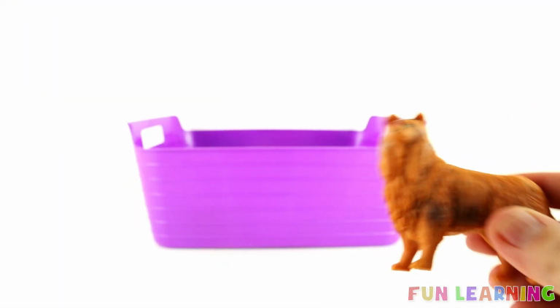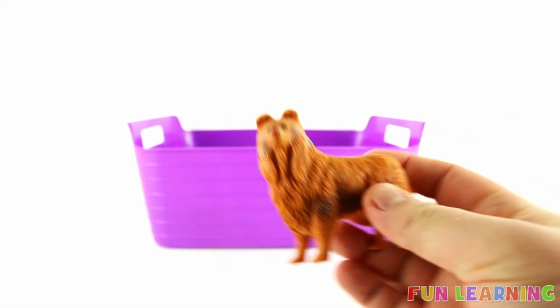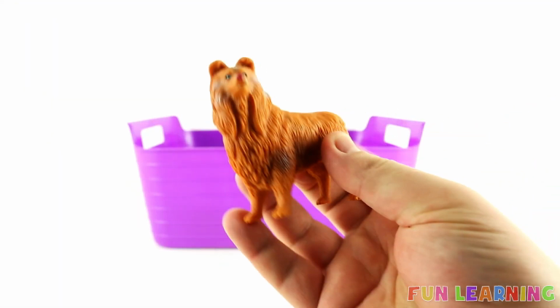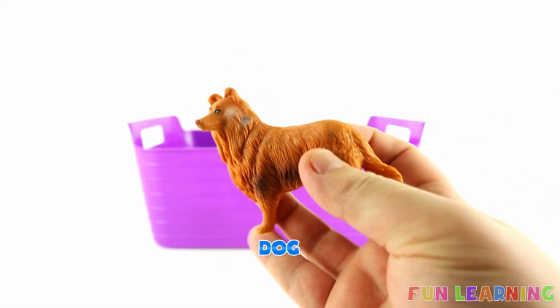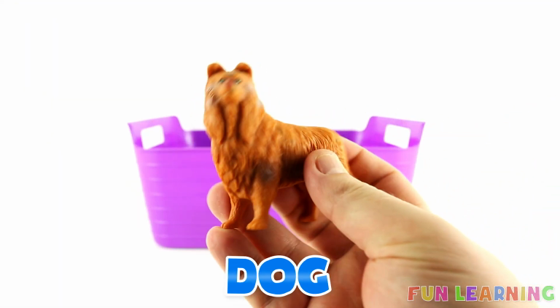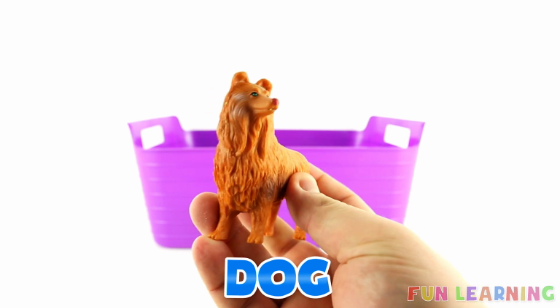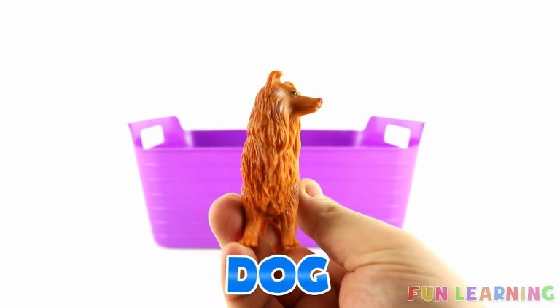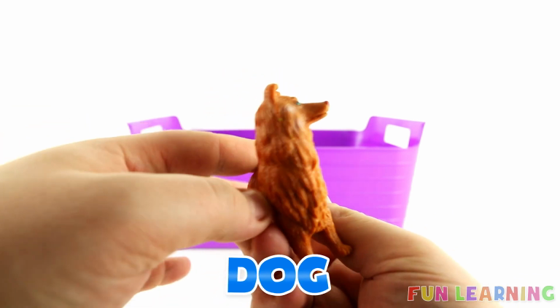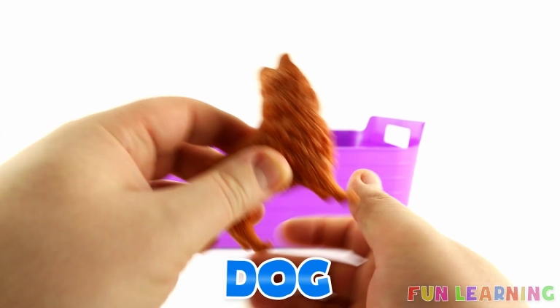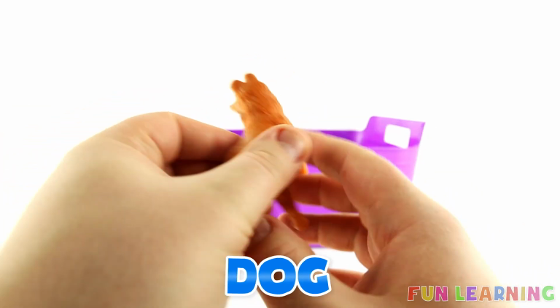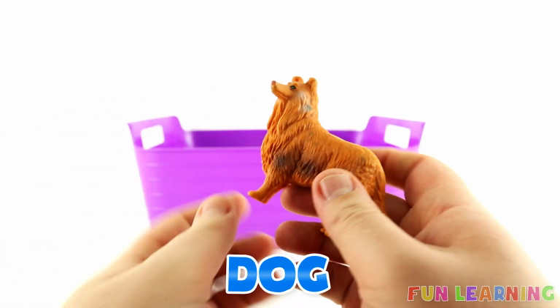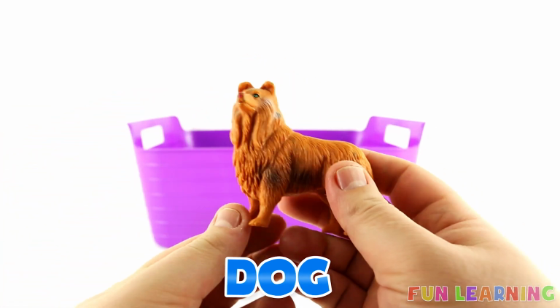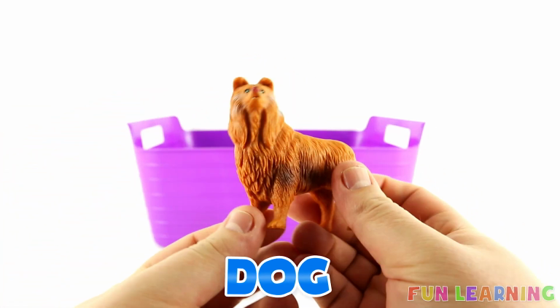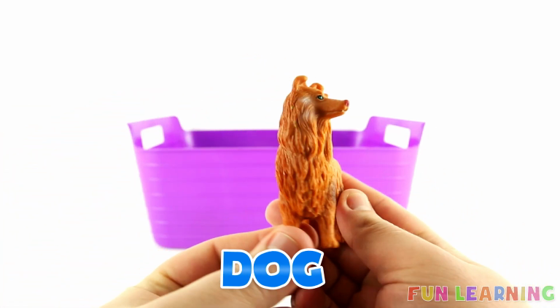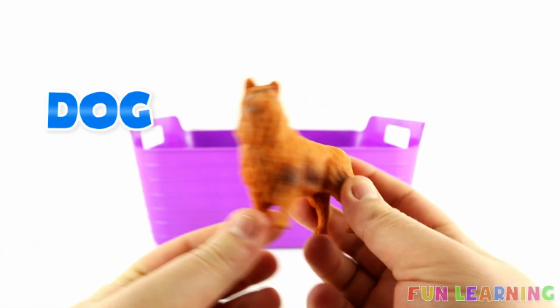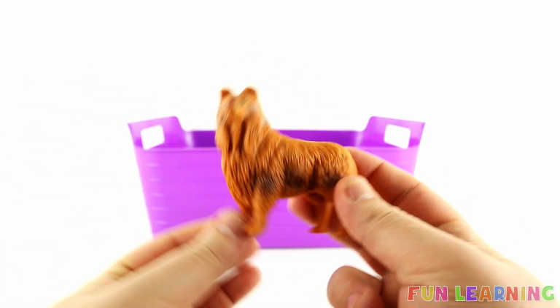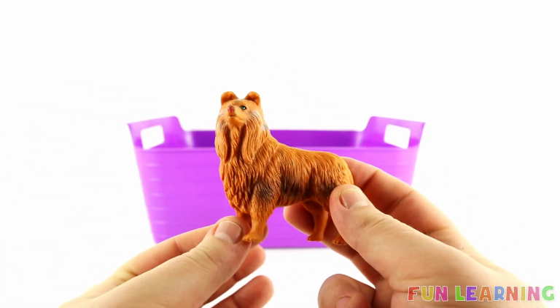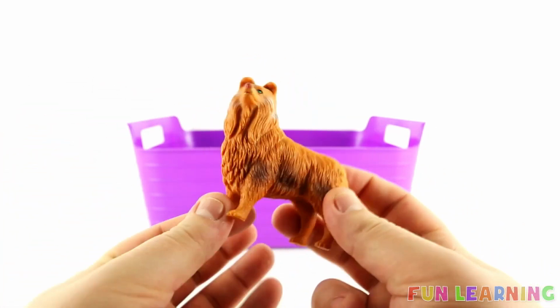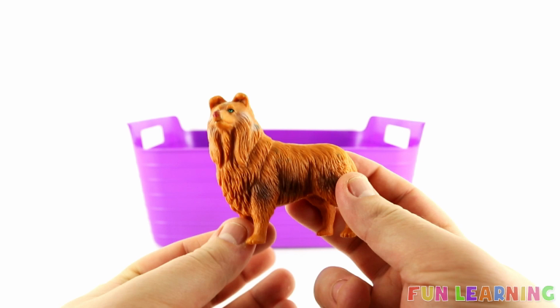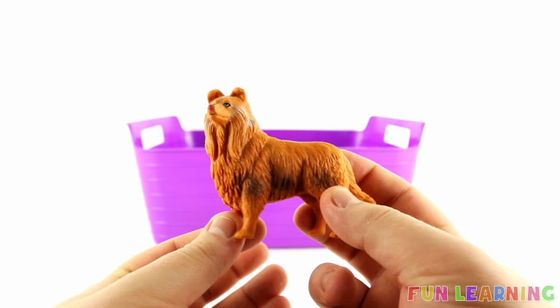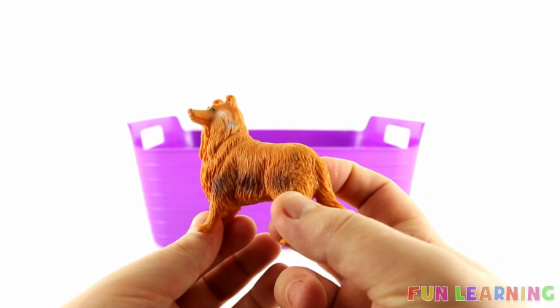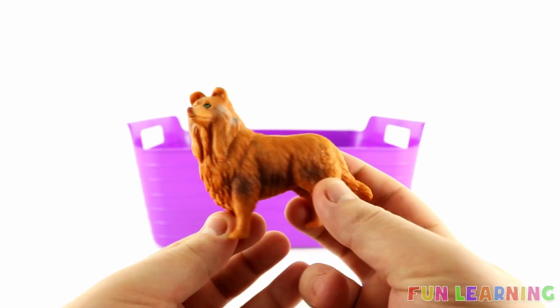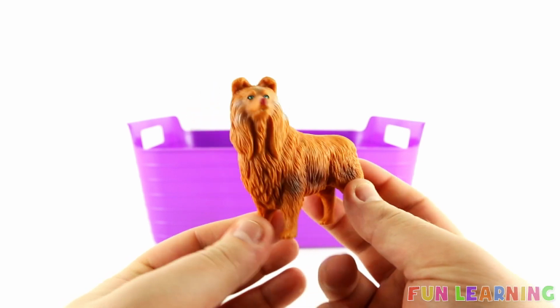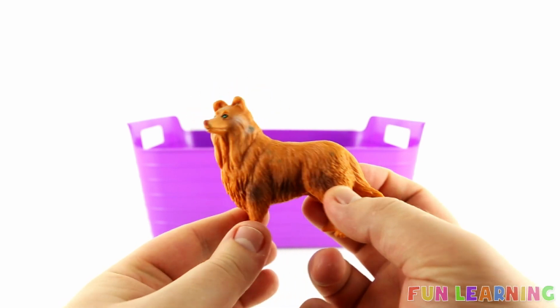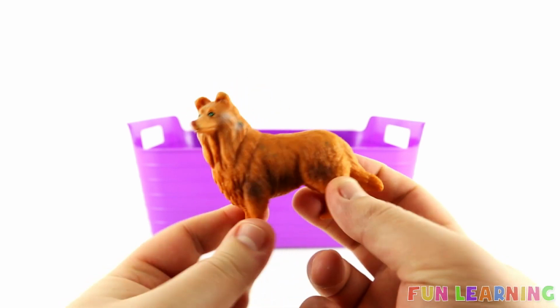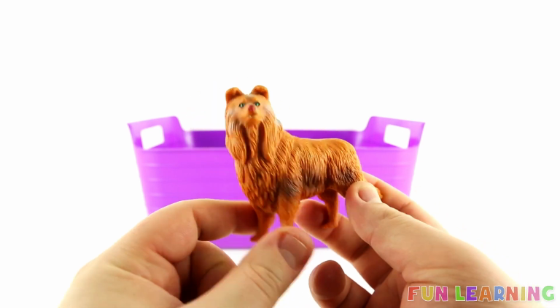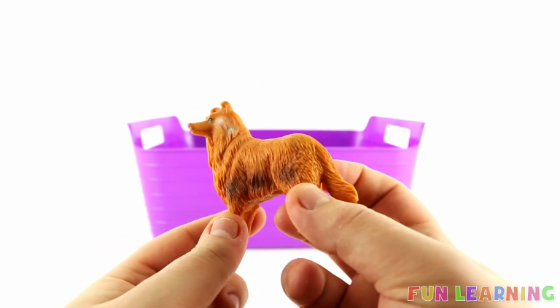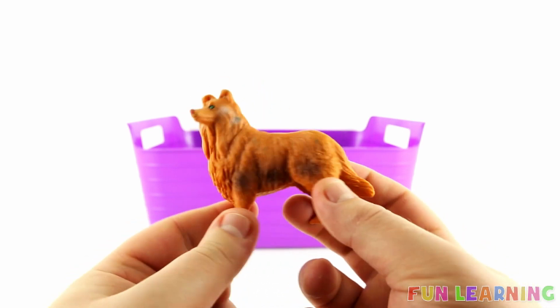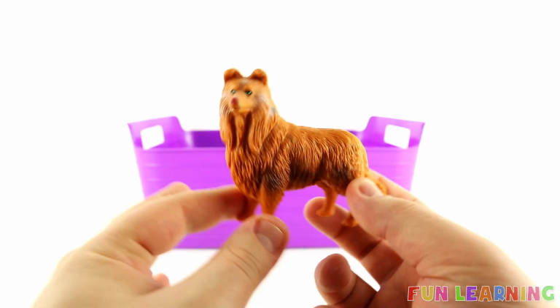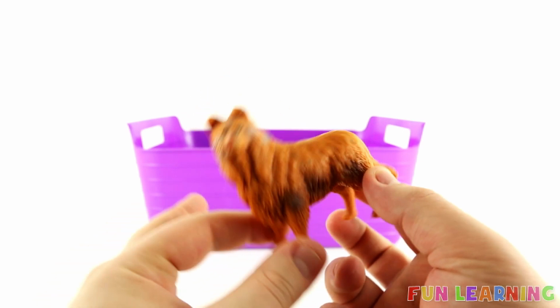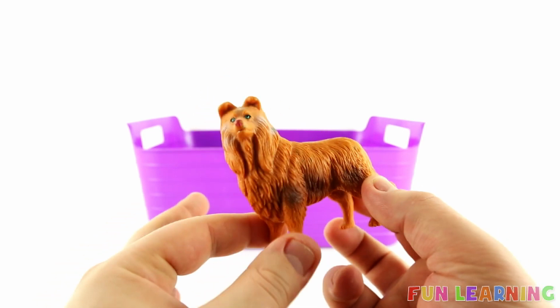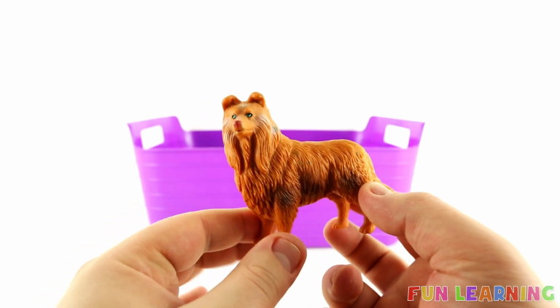D is for Dog. Do you have a dog? People keep dogs as pets. A dog. Dog begins with D. The letter D is for Dog.